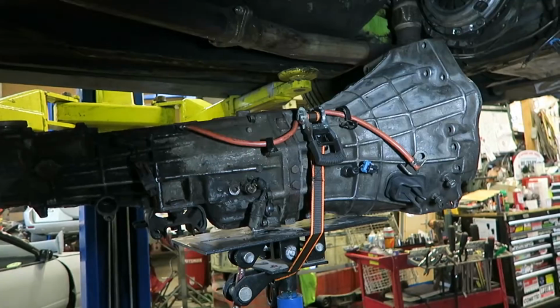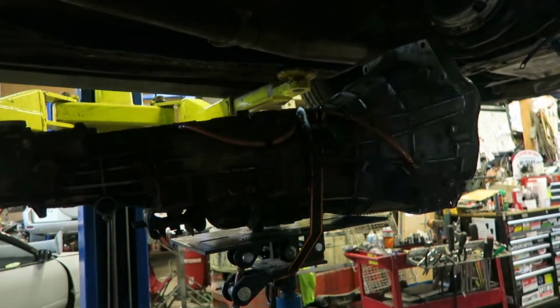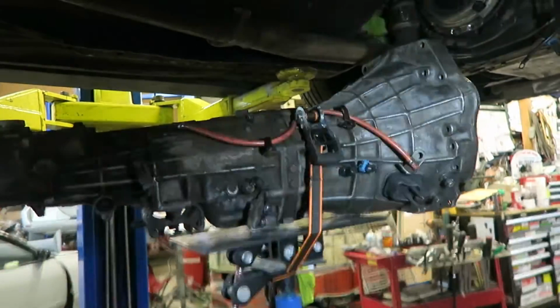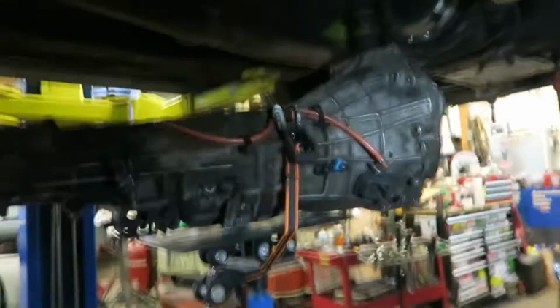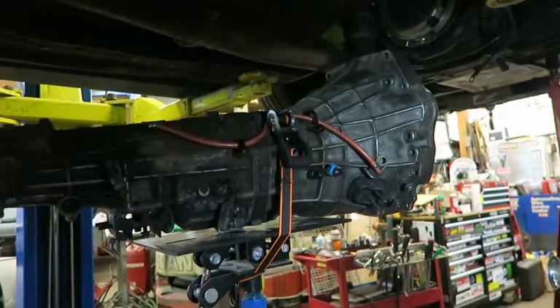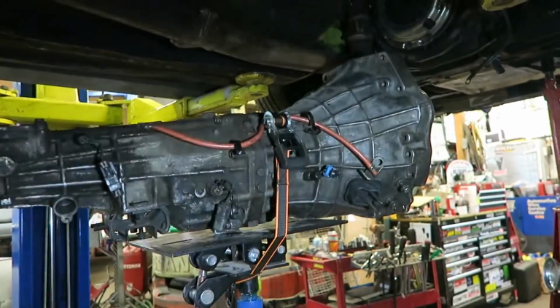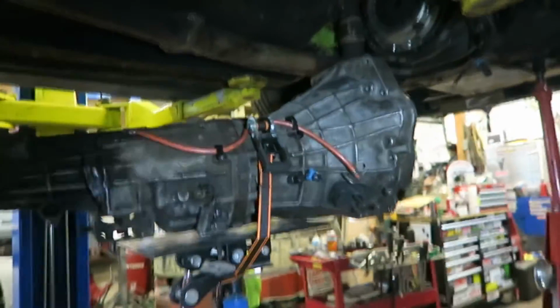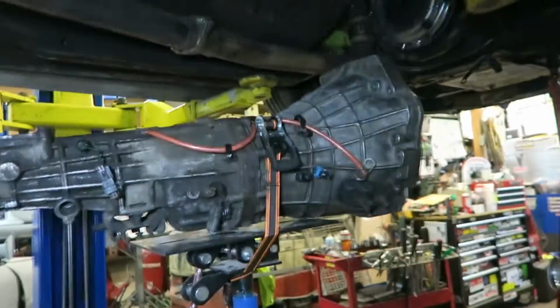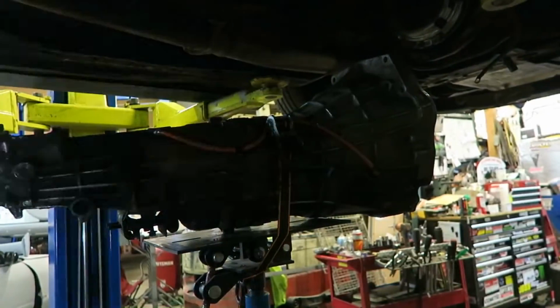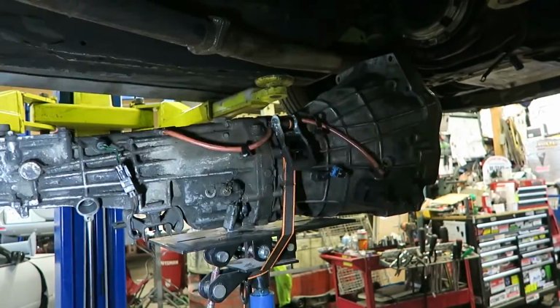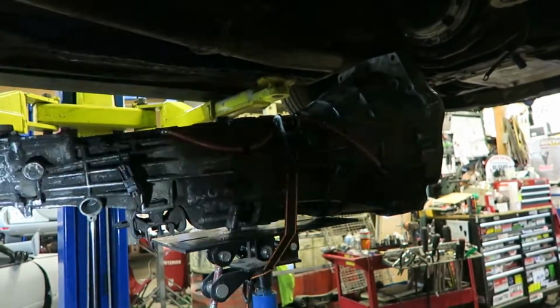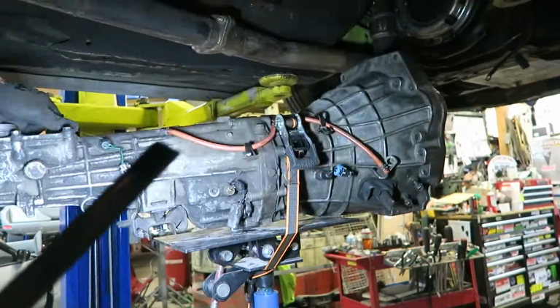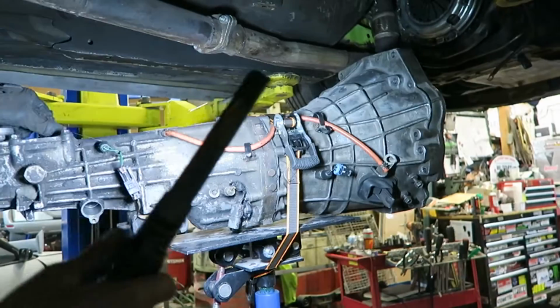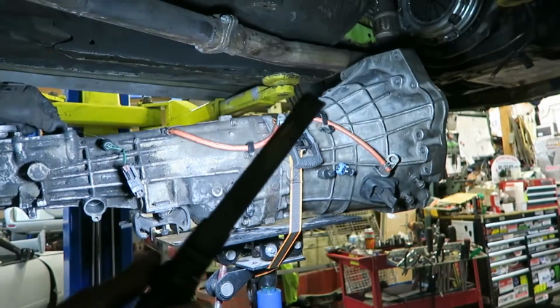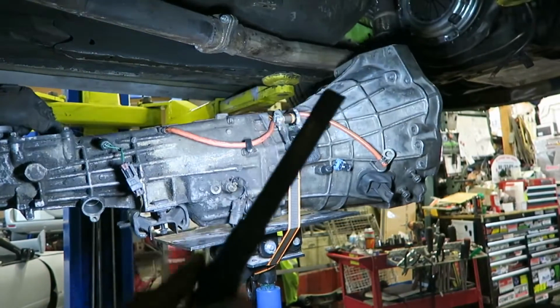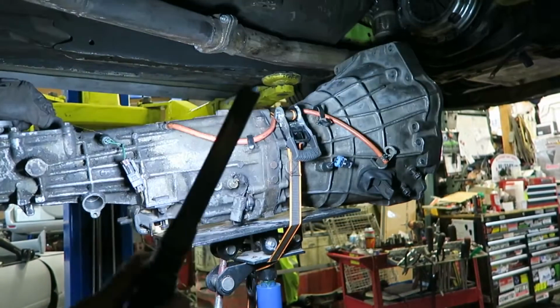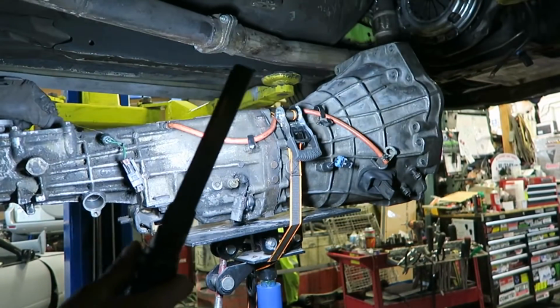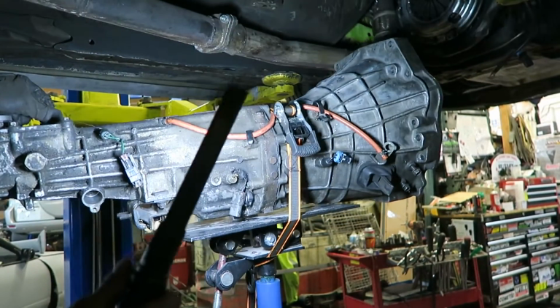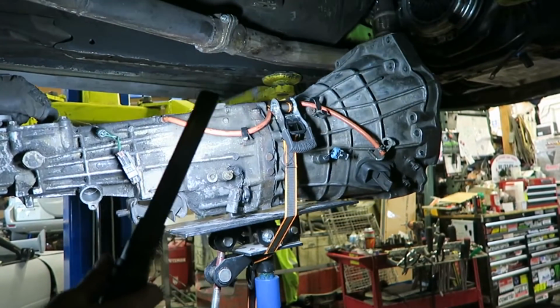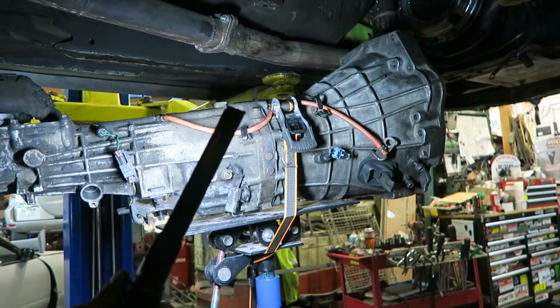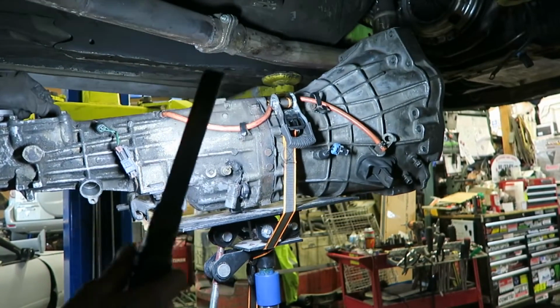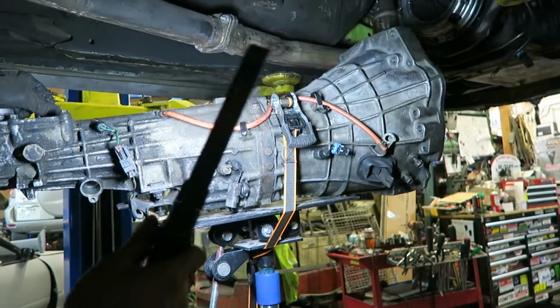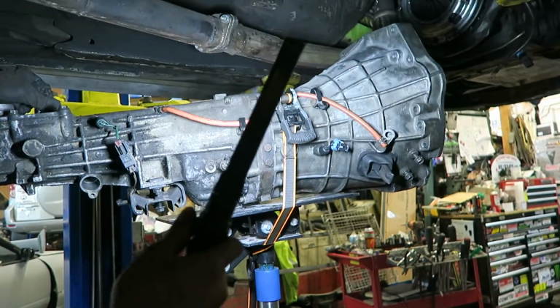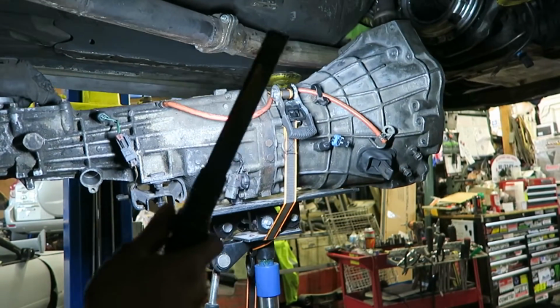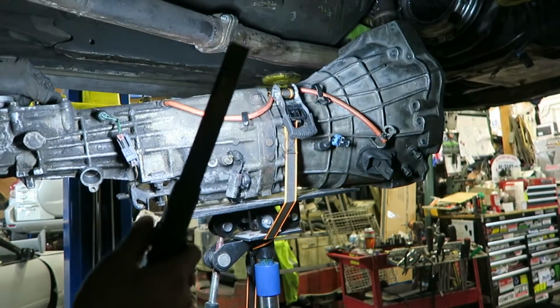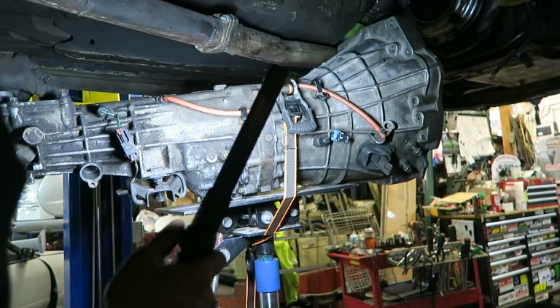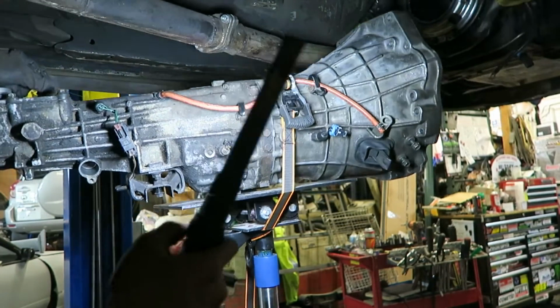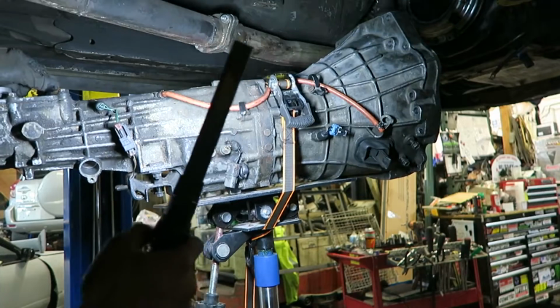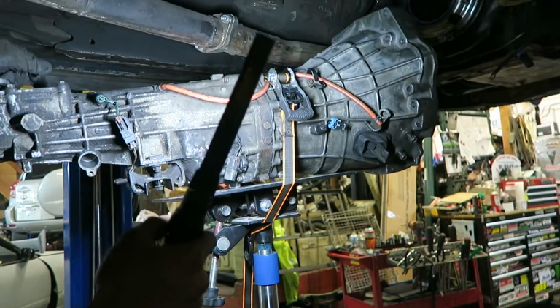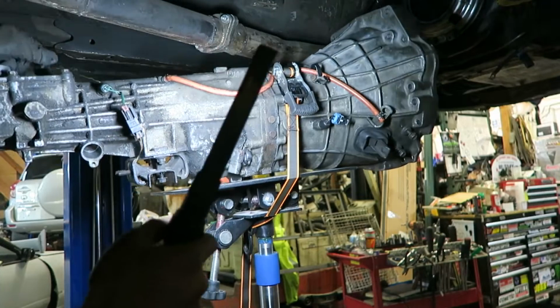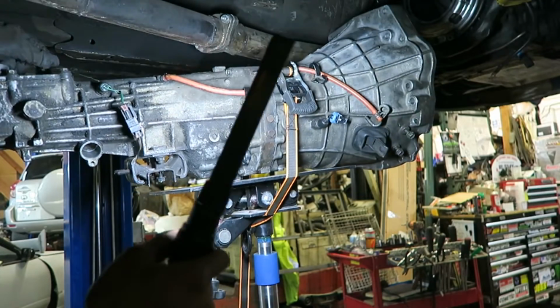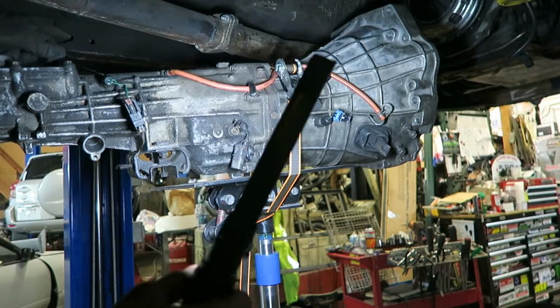It's late but we're still going. Transmission's all put together, all sealed up, everything's tight. Back in the car we go.